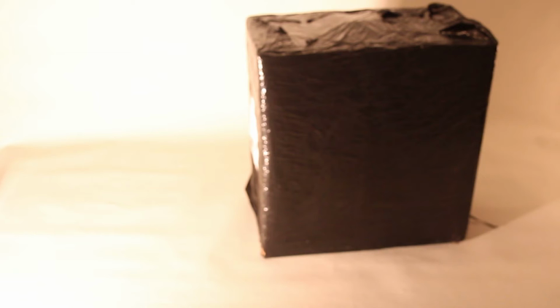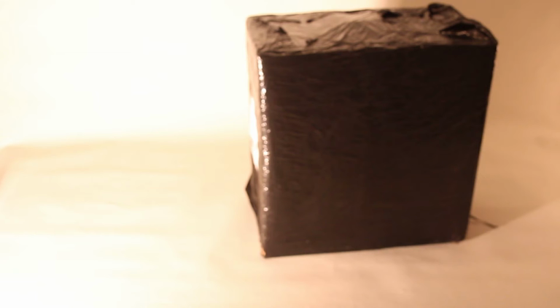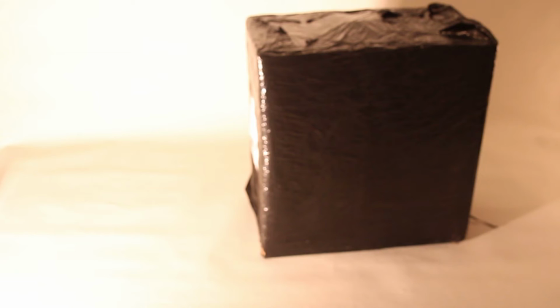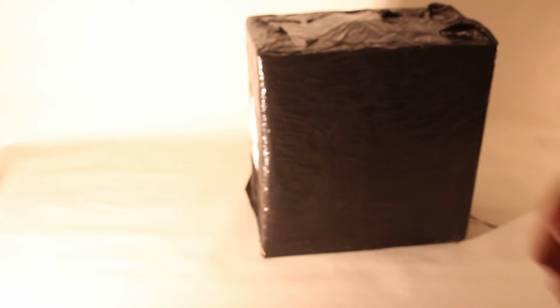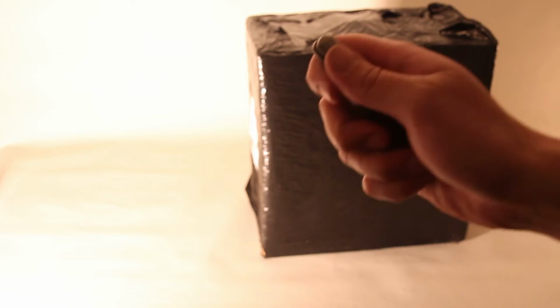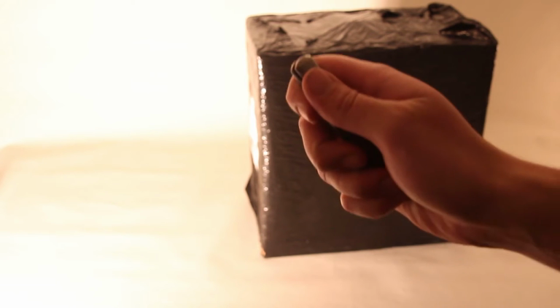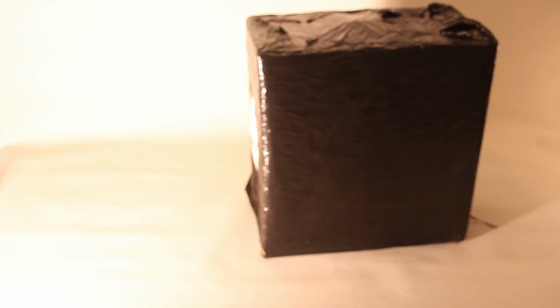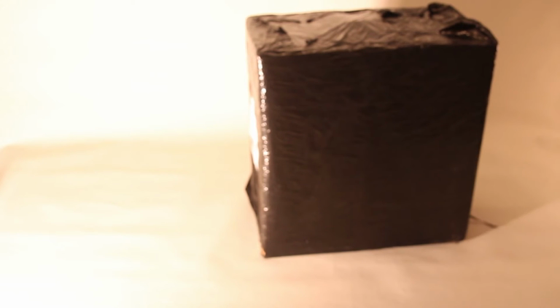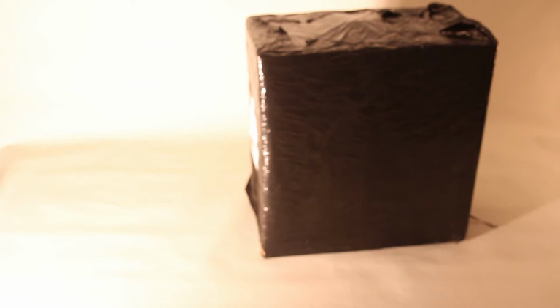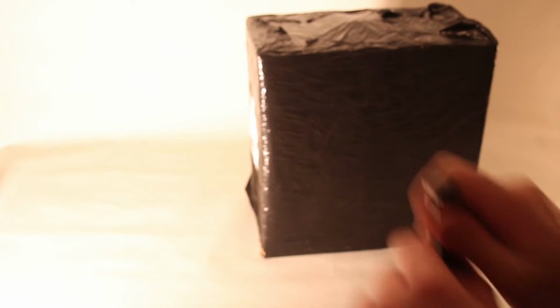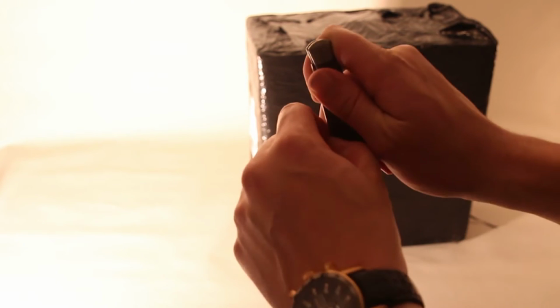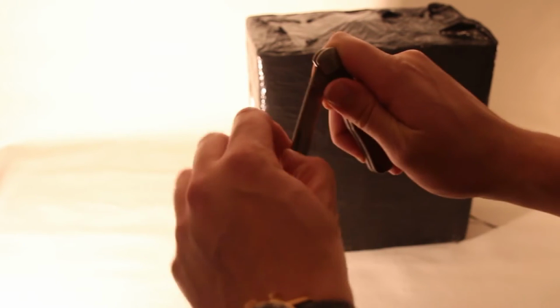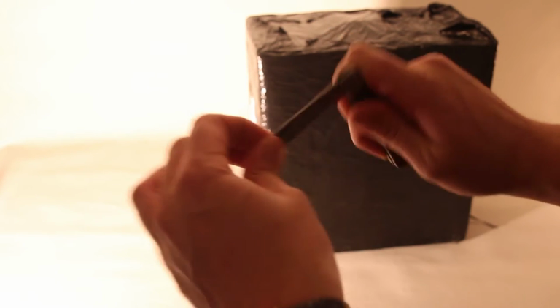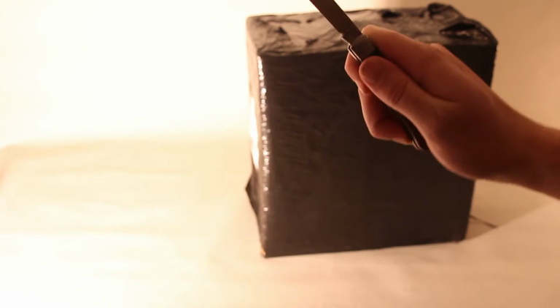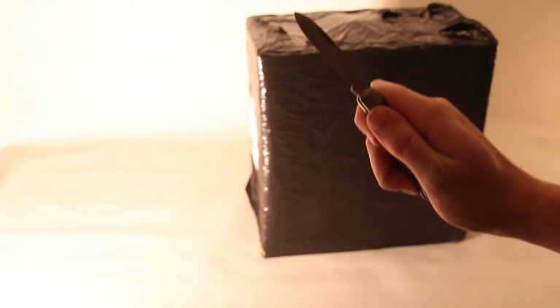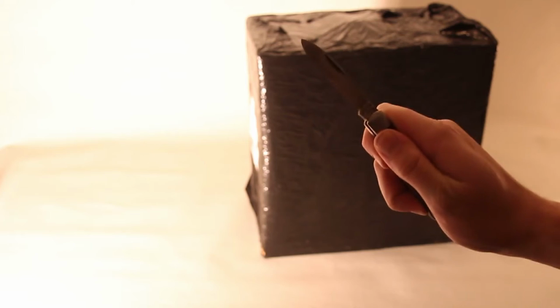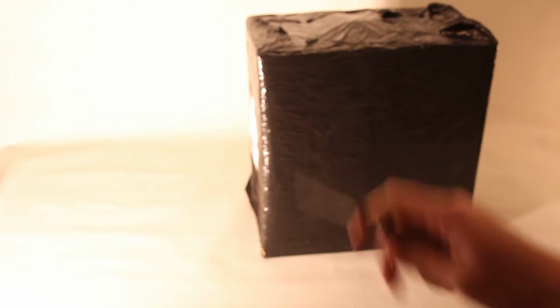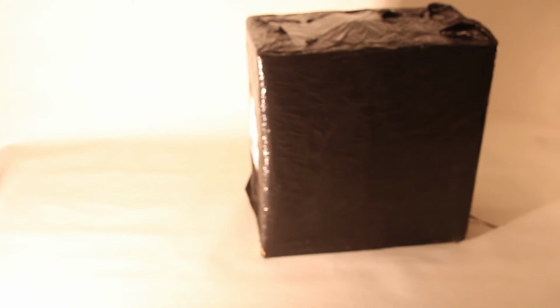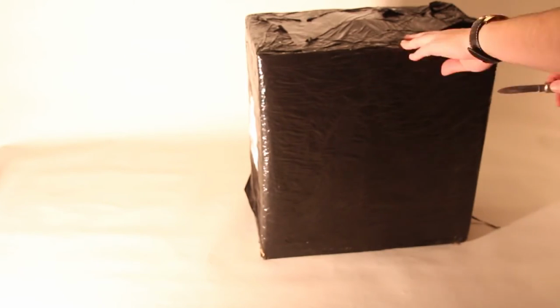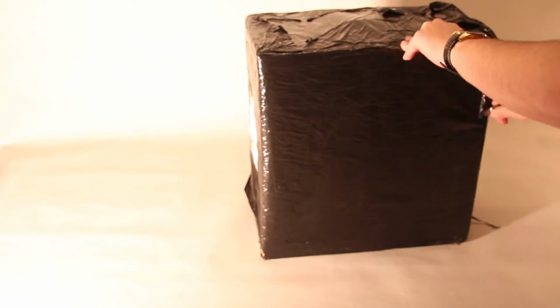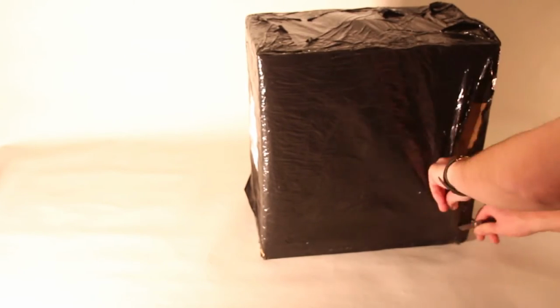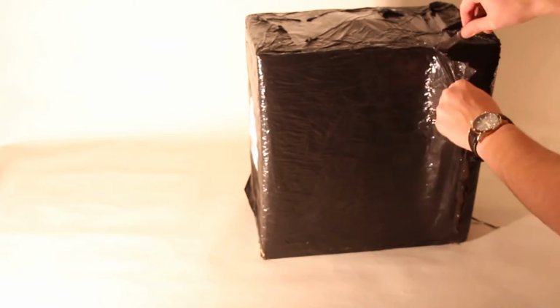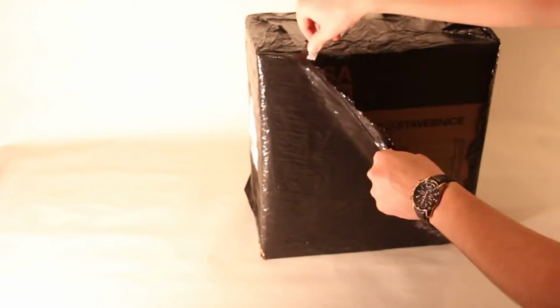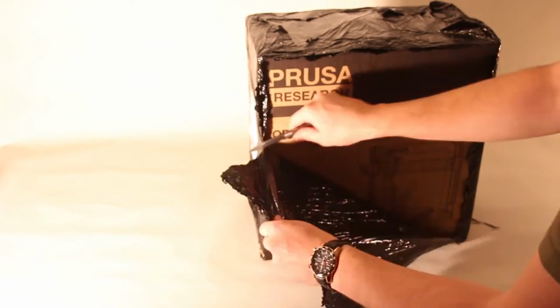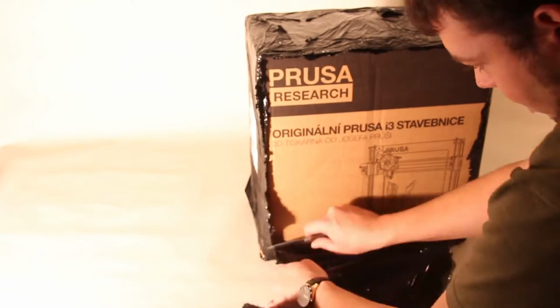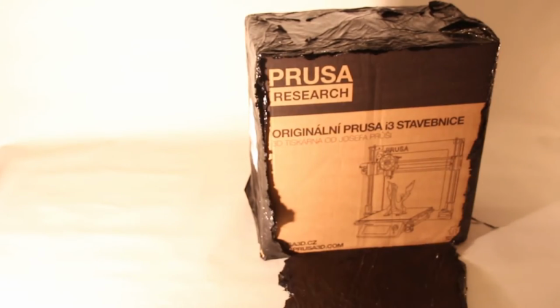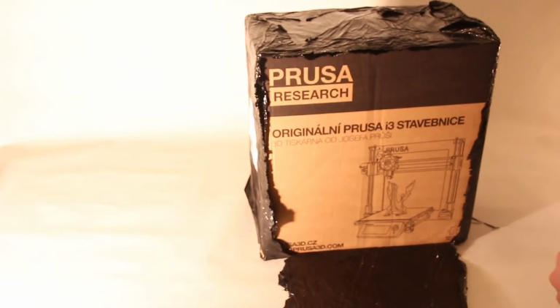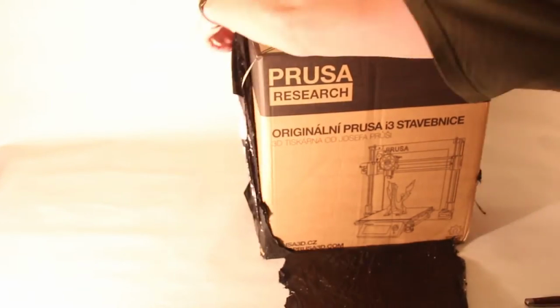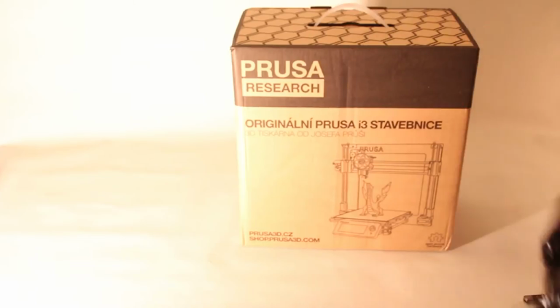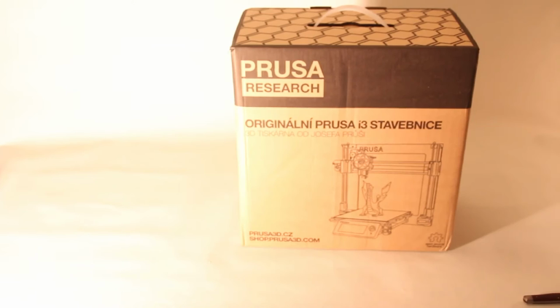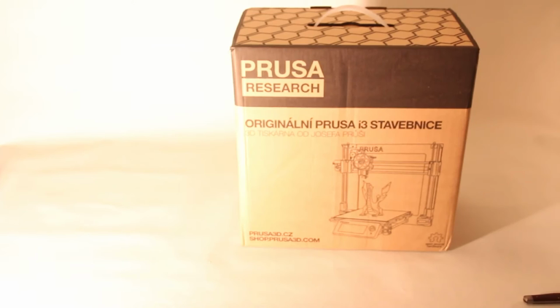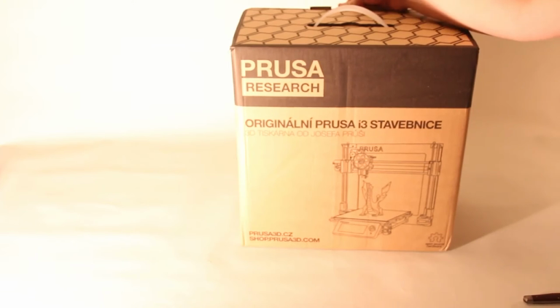Welcome to the unboxing and building of the original Prusa i3 Mark II. I've been waiting for this printer for about six weeks and it finally arrived, so I couldn't wait to get the package open.